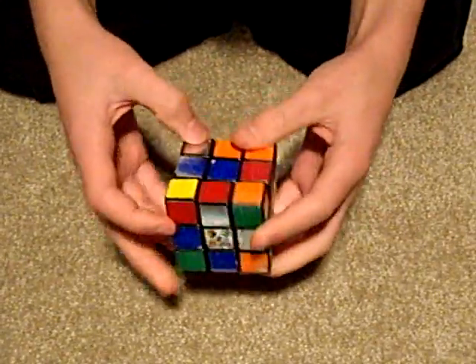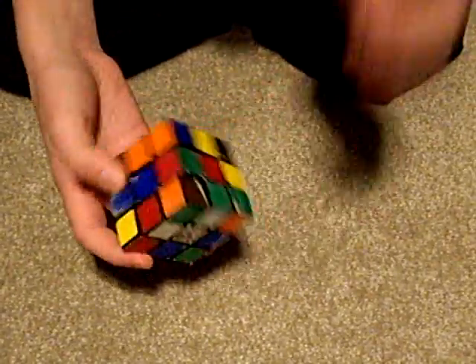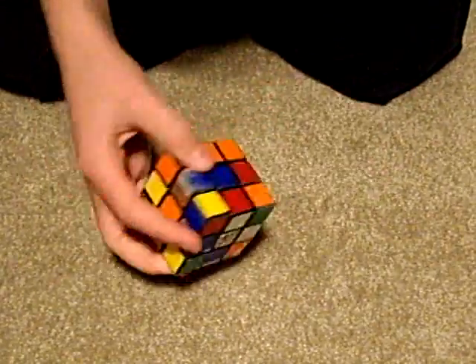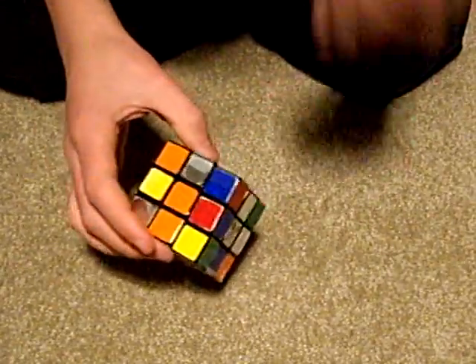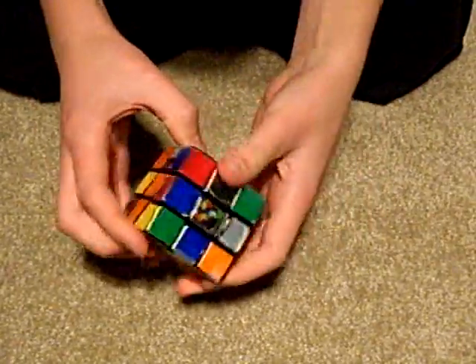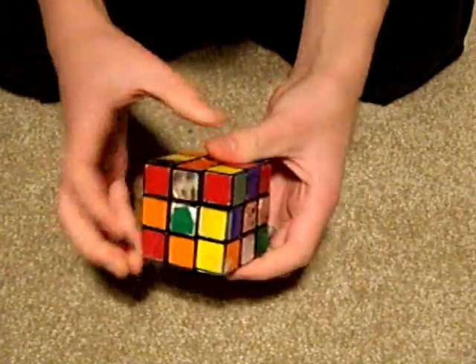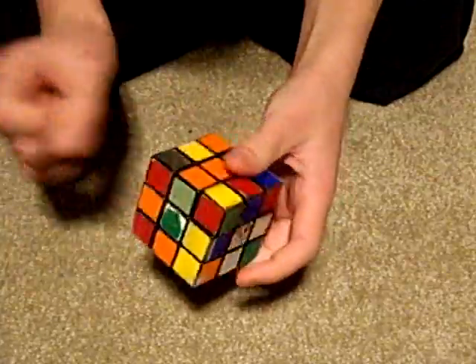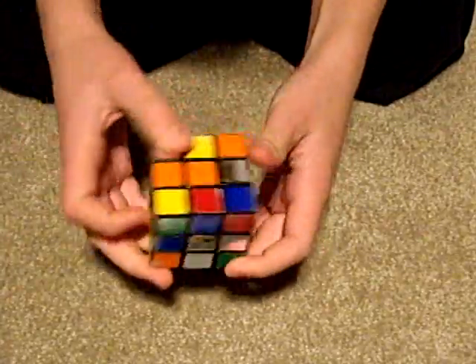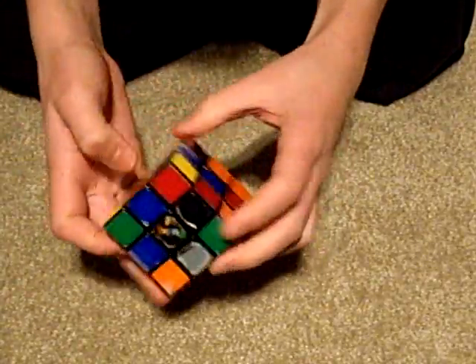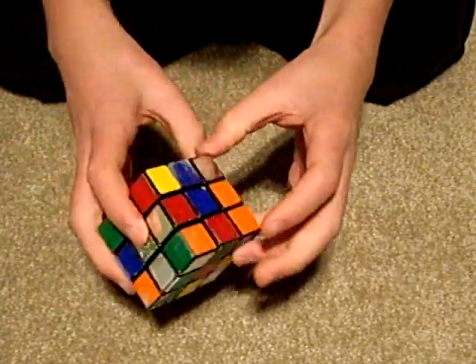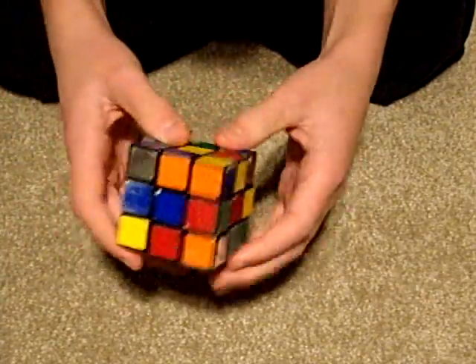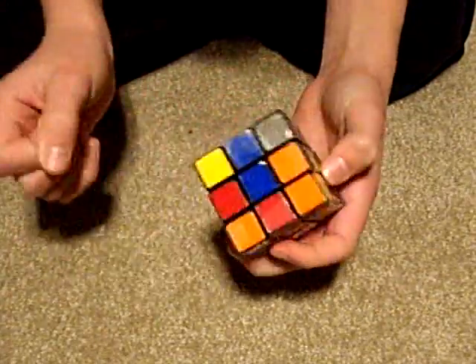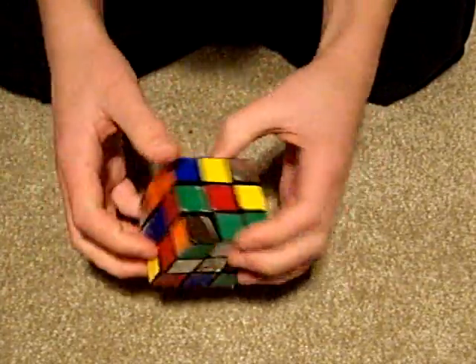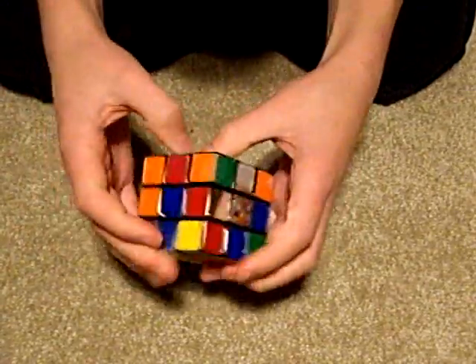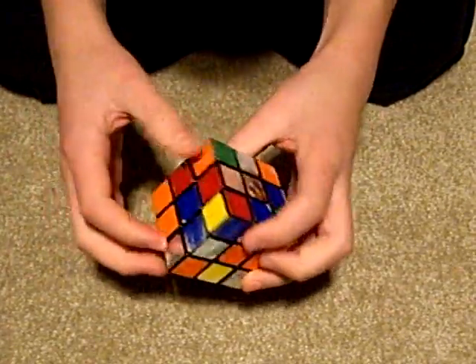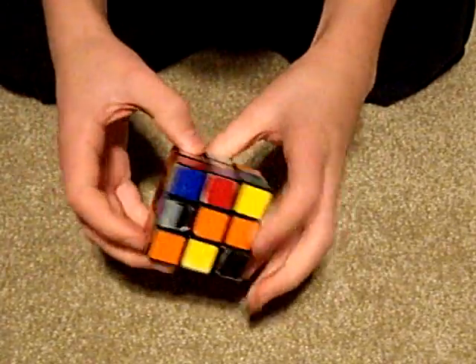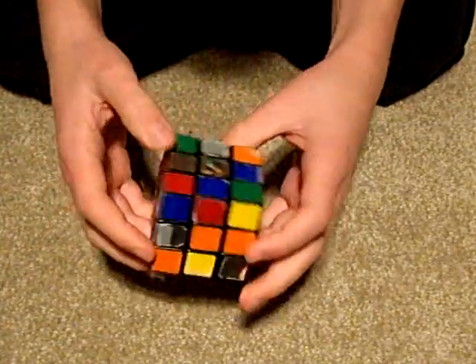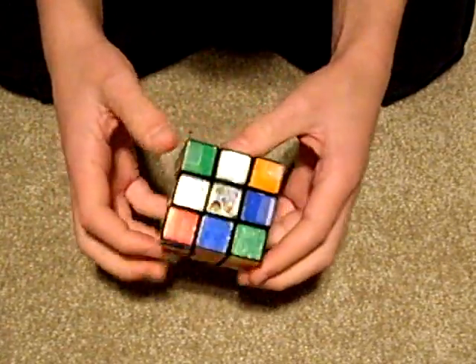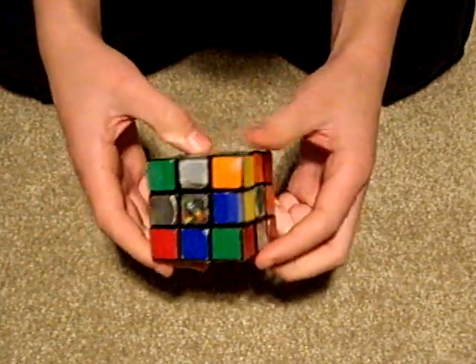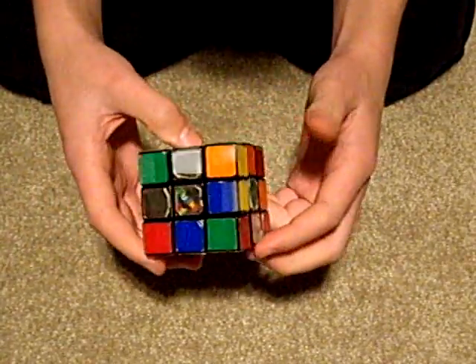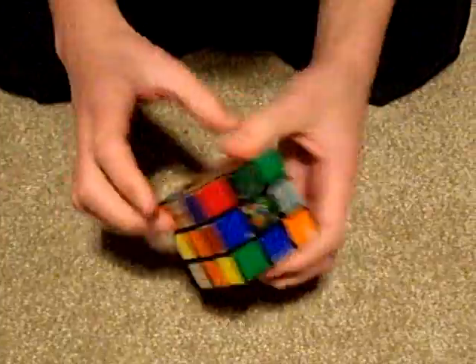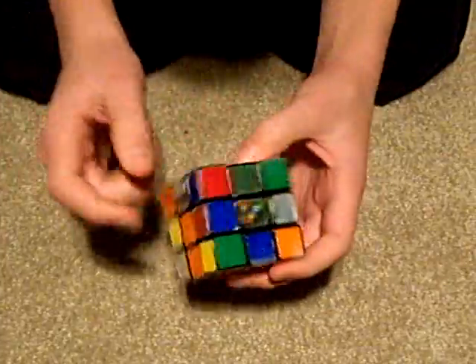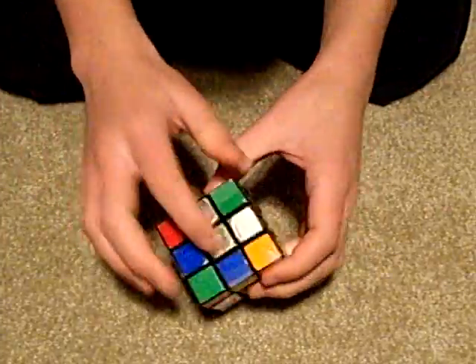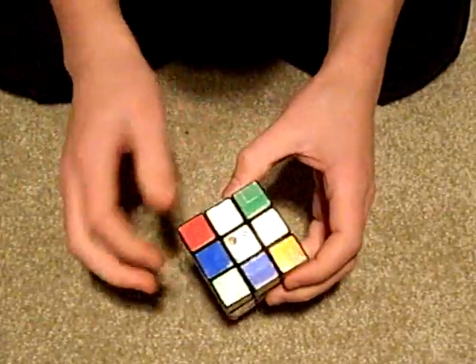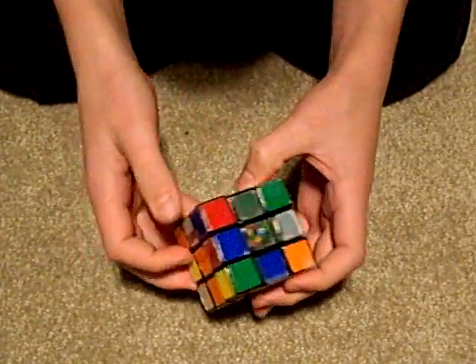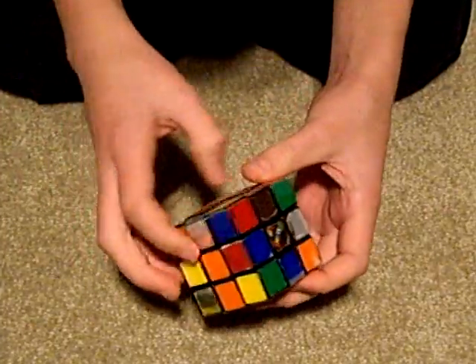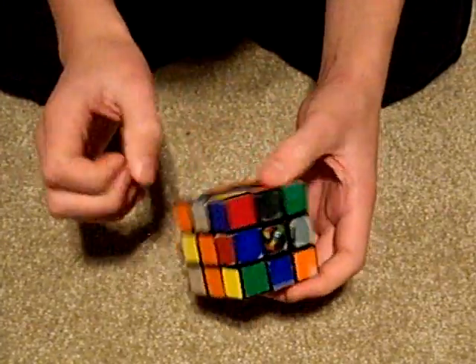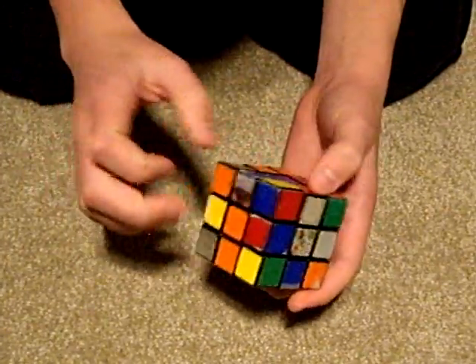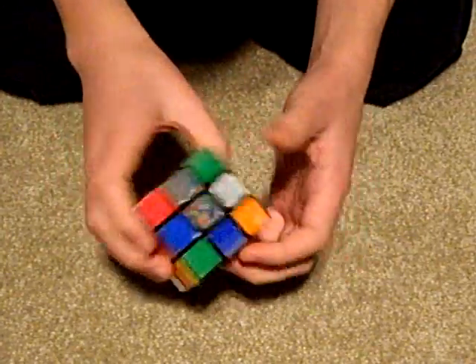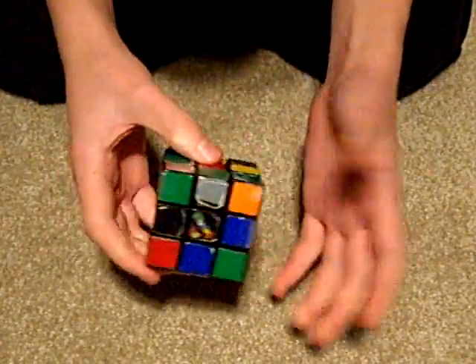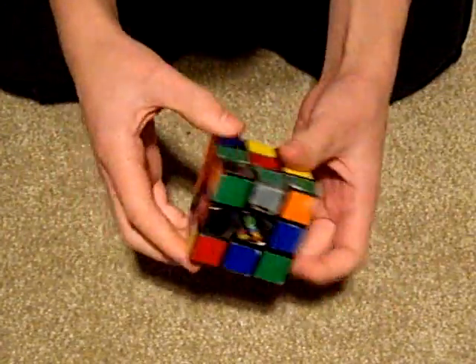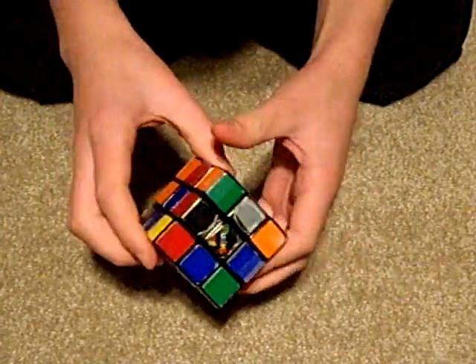So I'm just going to look for a side to solve first, and I'm going to go with silver. So here I go.